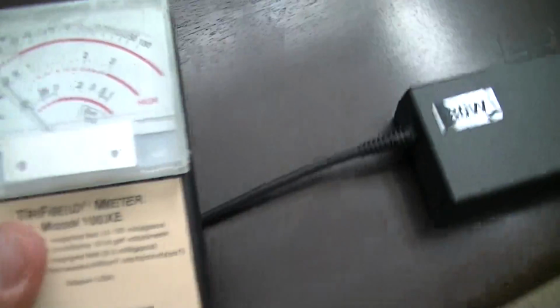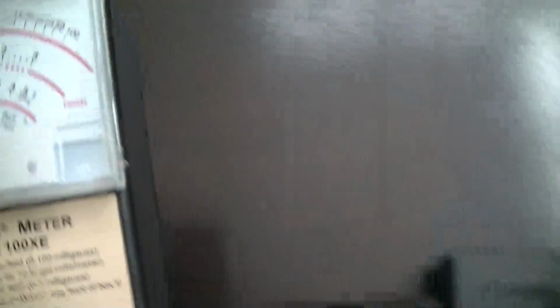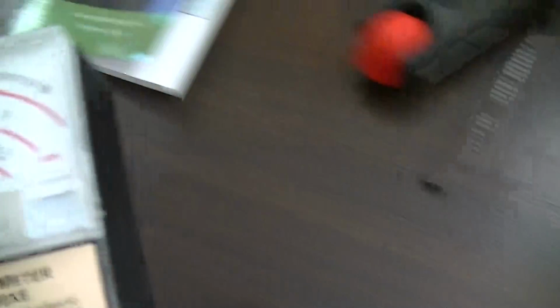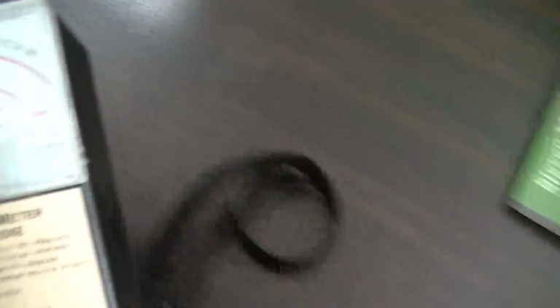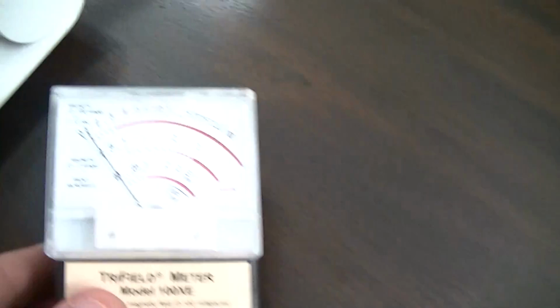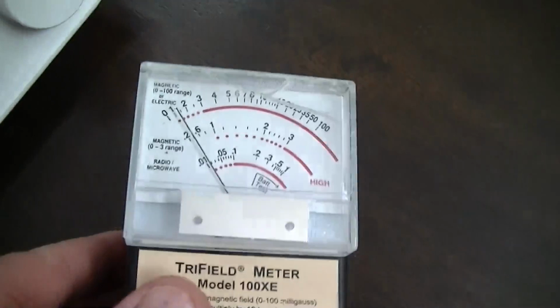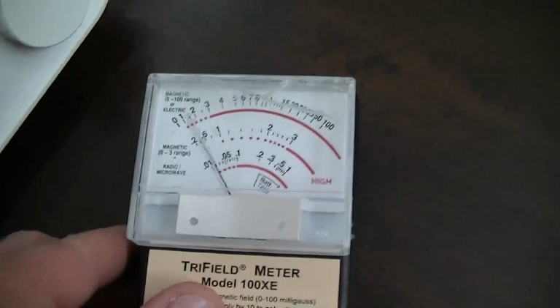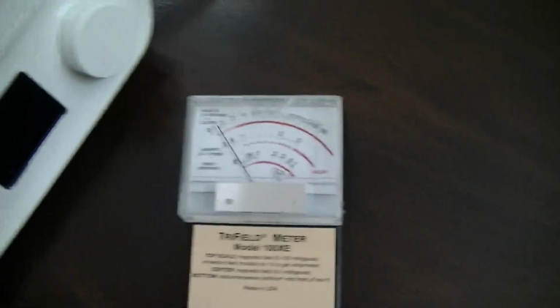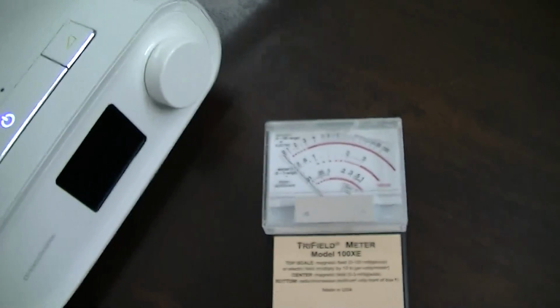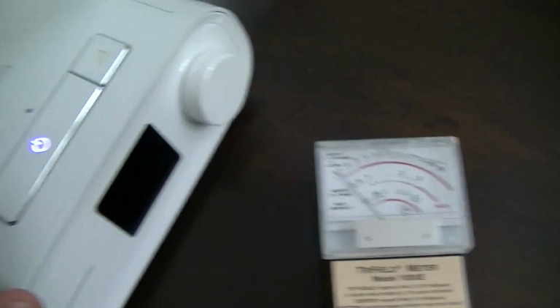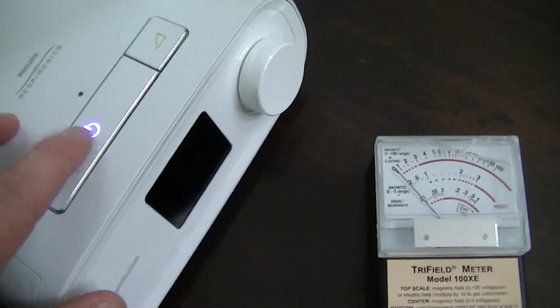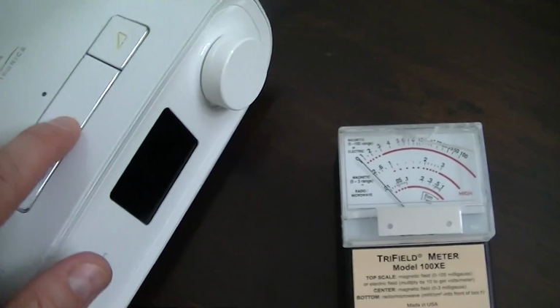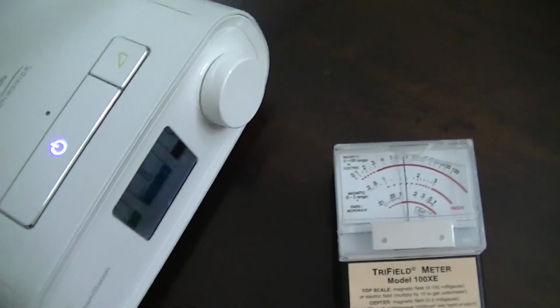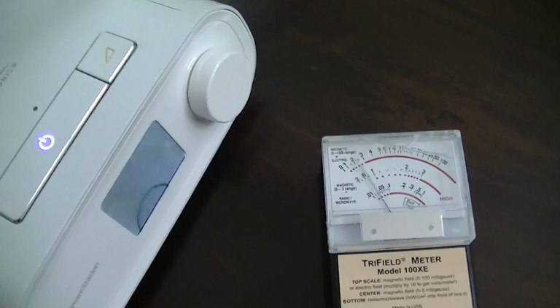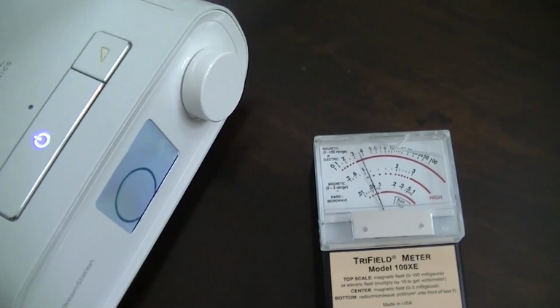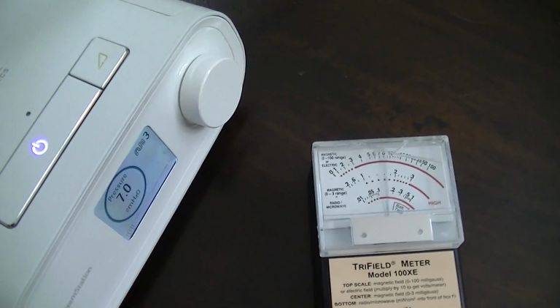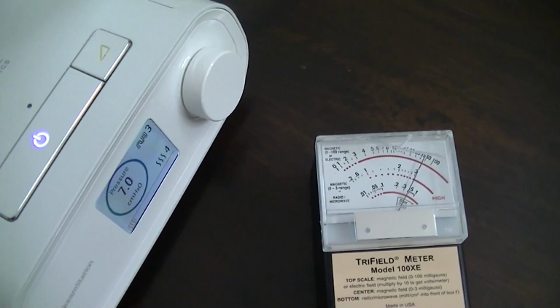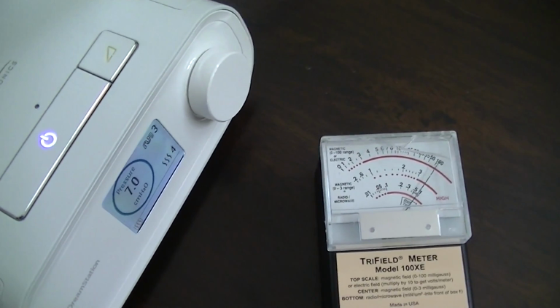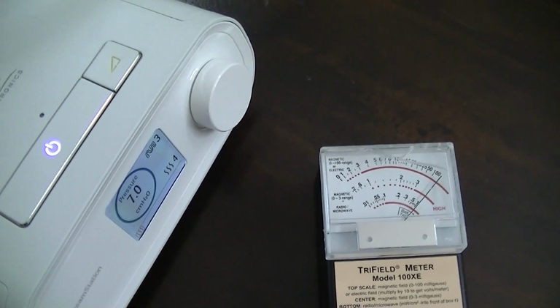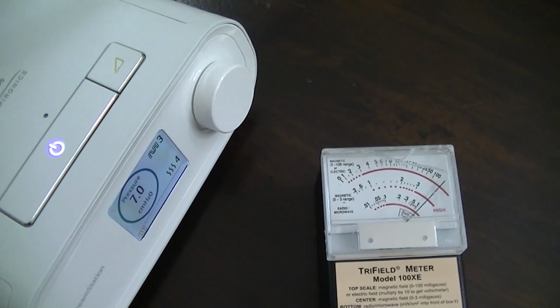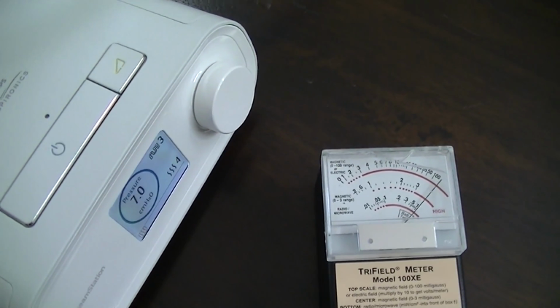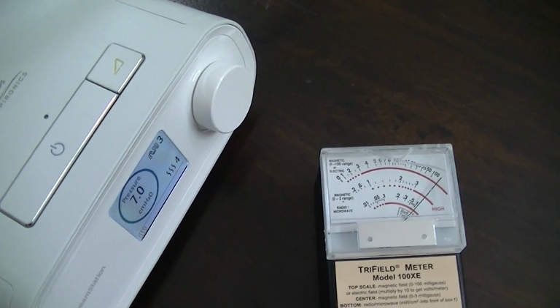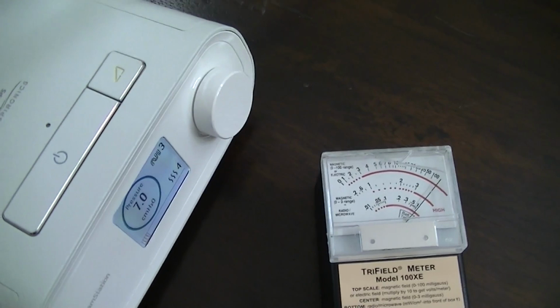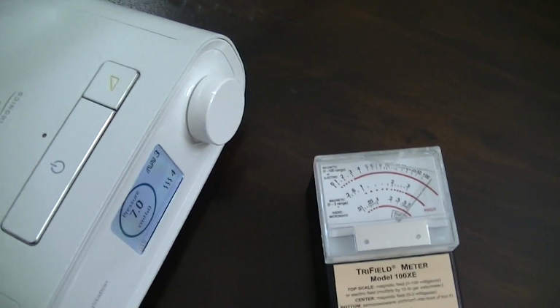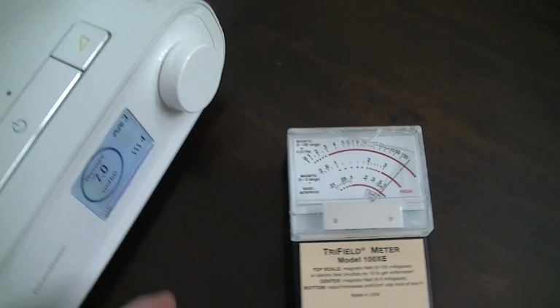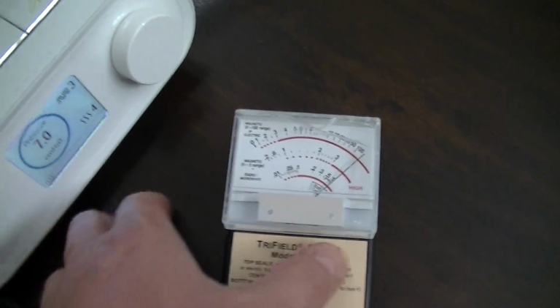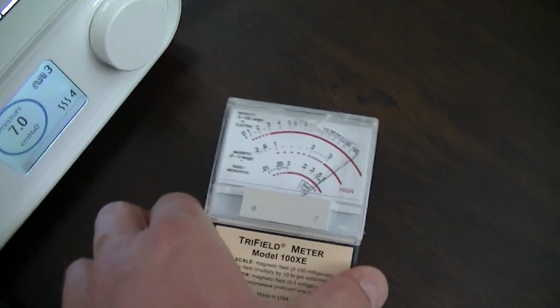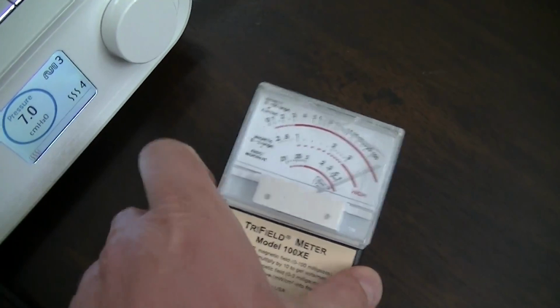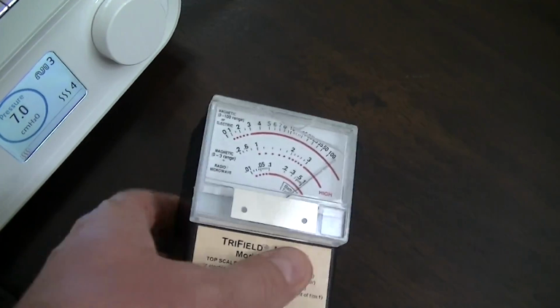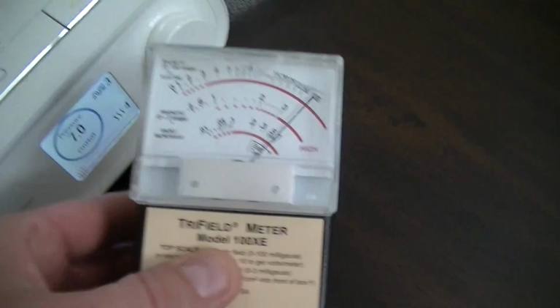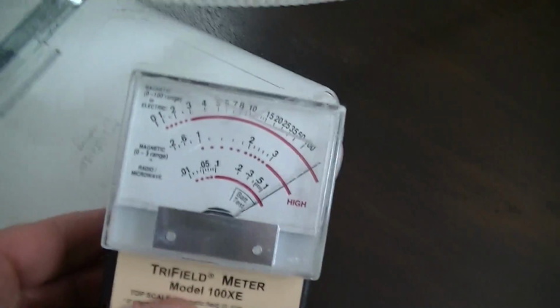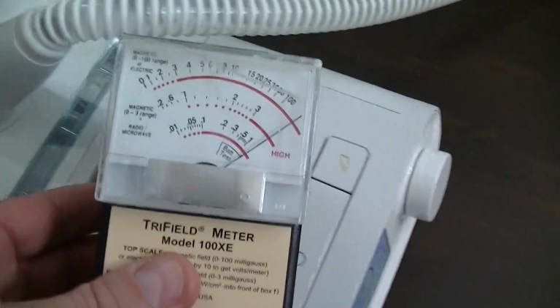I'm going to put it under here and switch it on to see what happens. Quite a different story — you're off the scale.